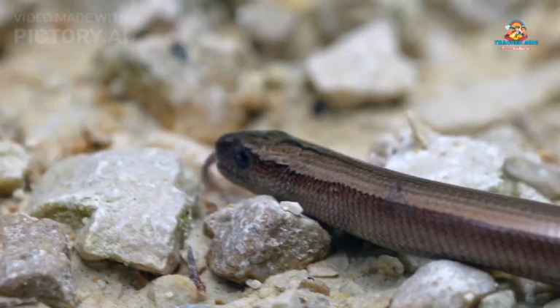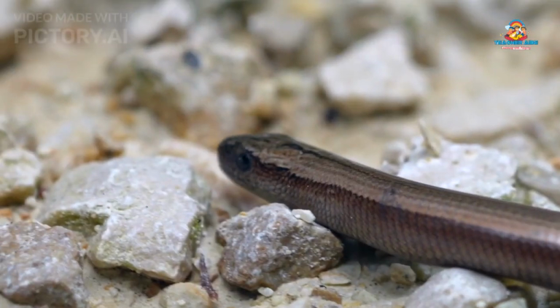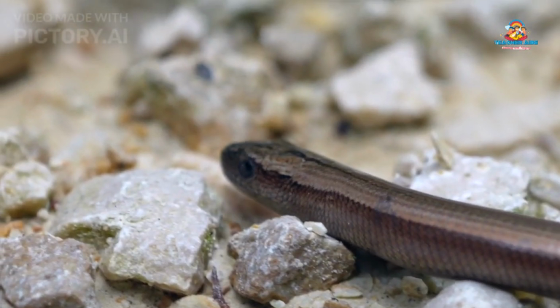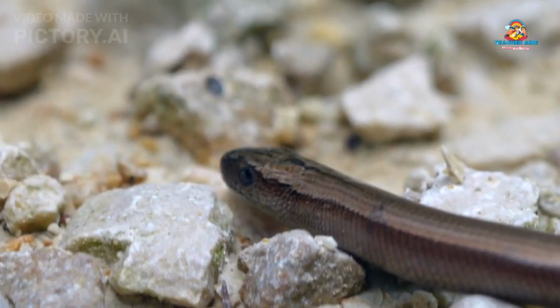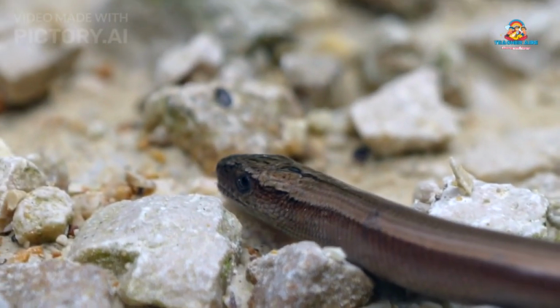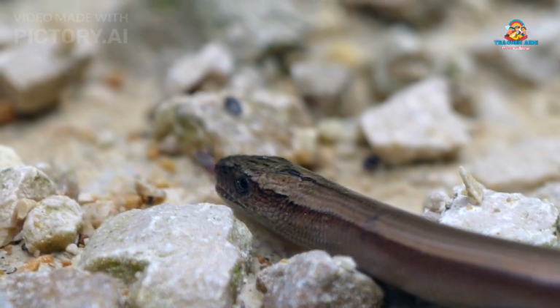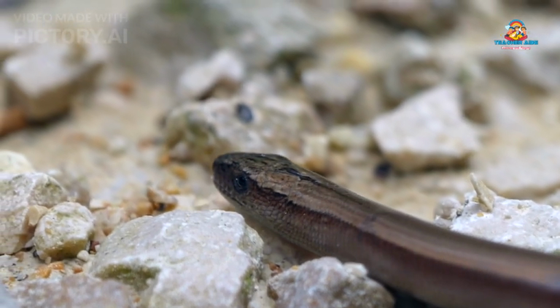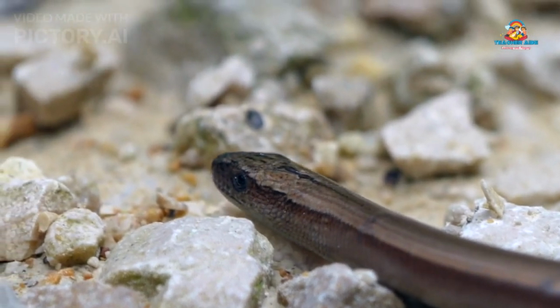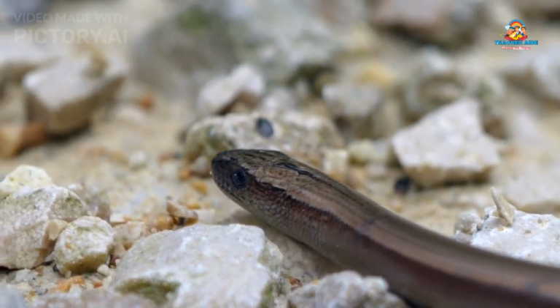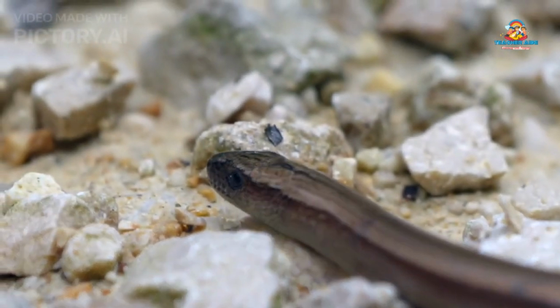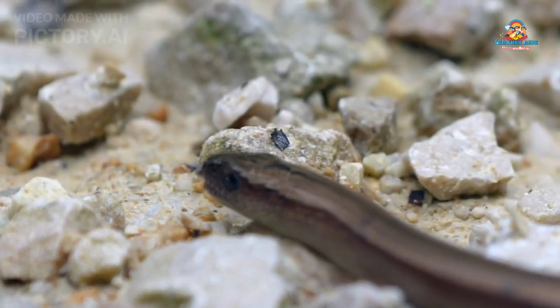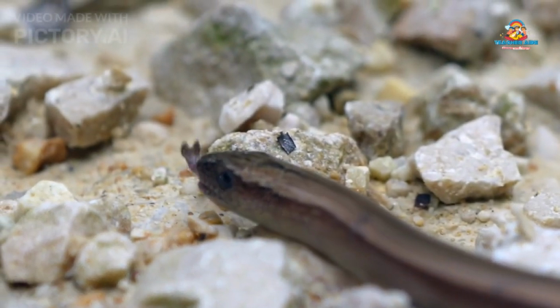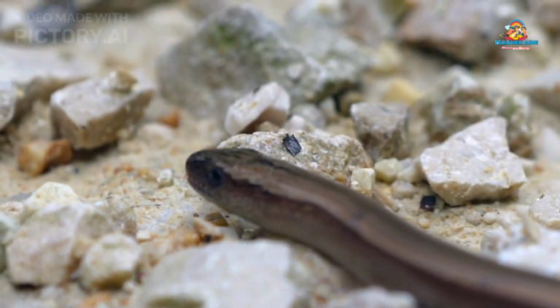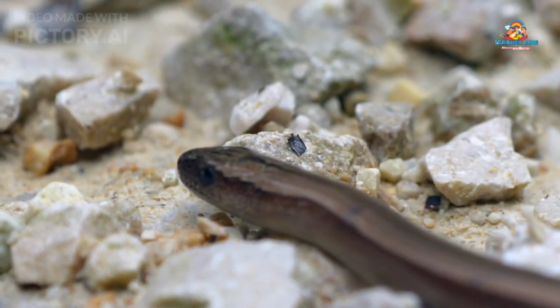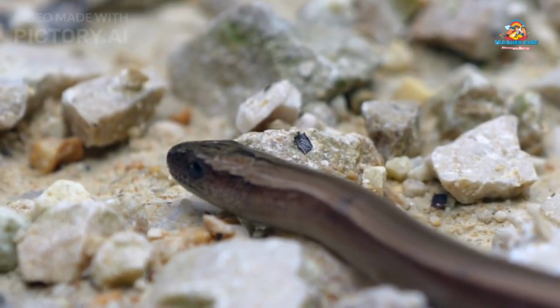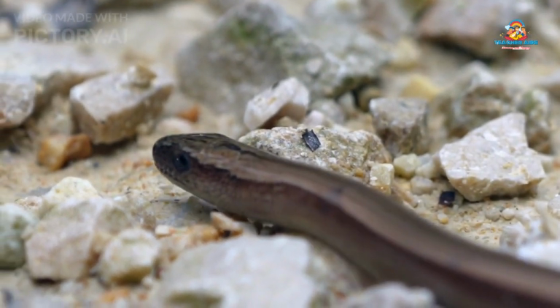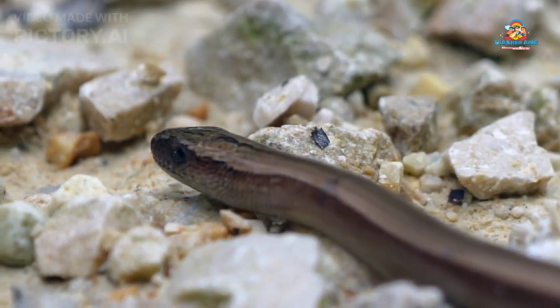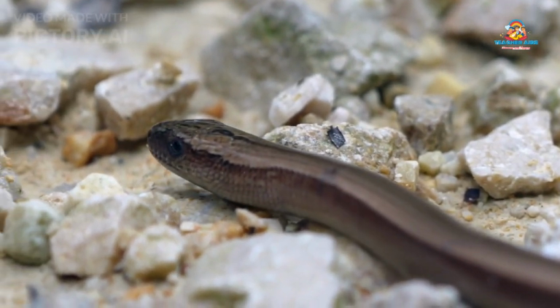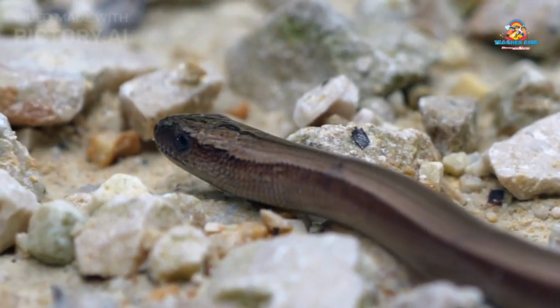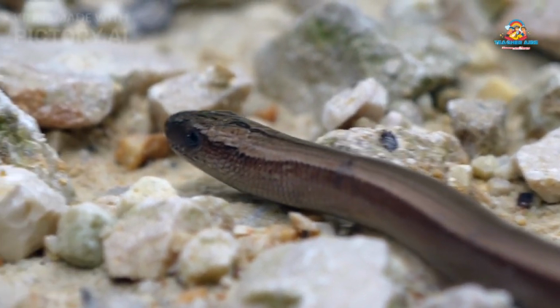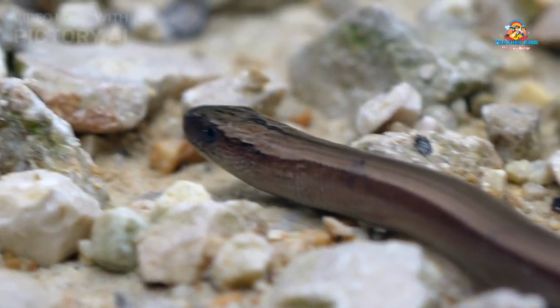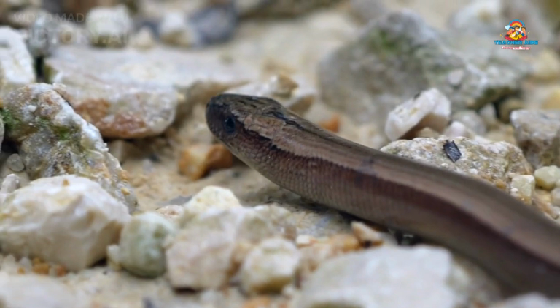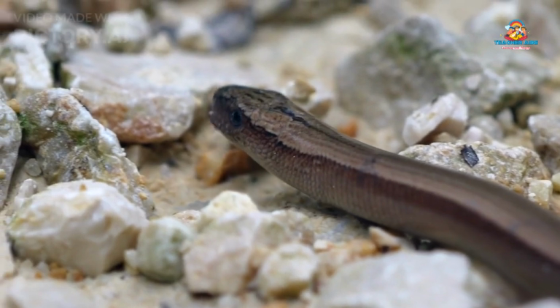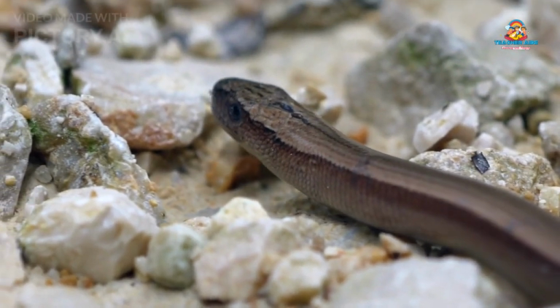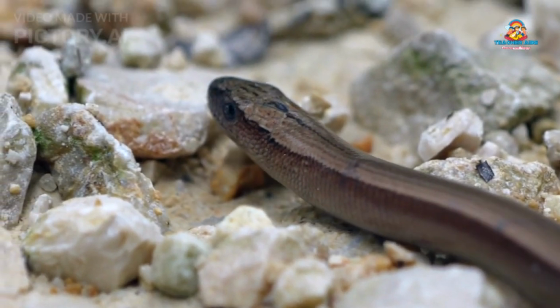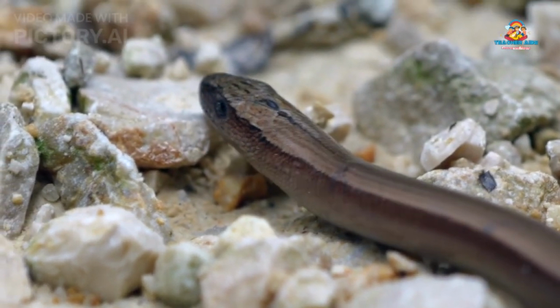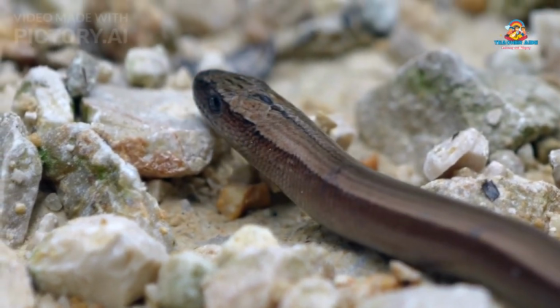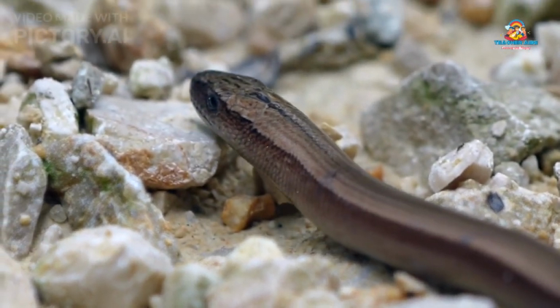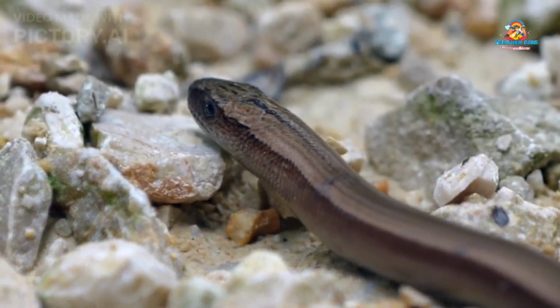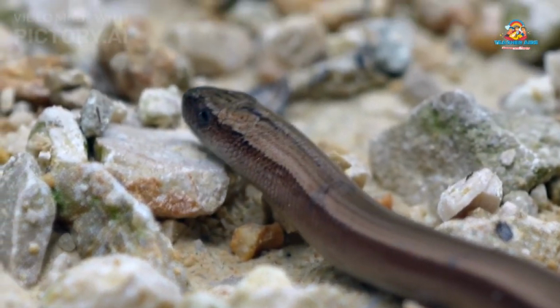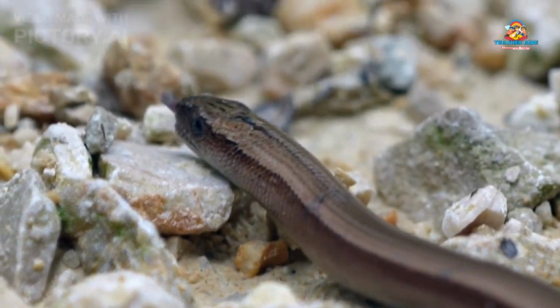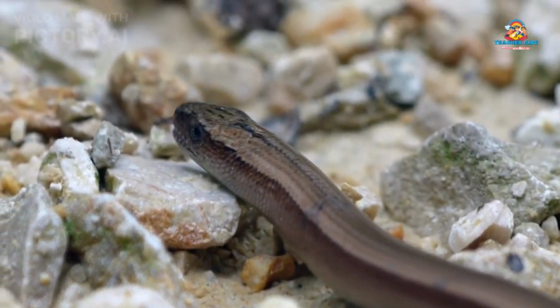Reptiles can be found all over the world, from hot deserts to tropical rainforests, and even in the ocean. Each type of reptile has a favorite place to call home.